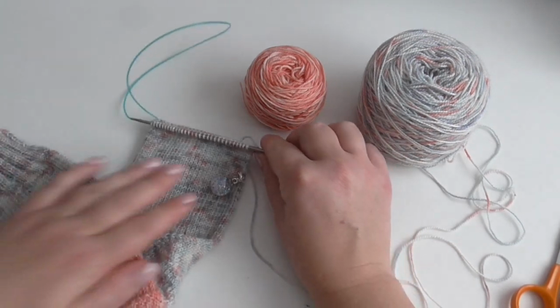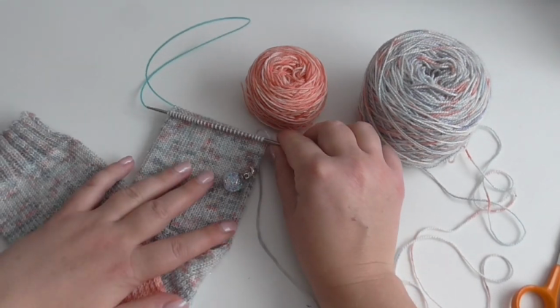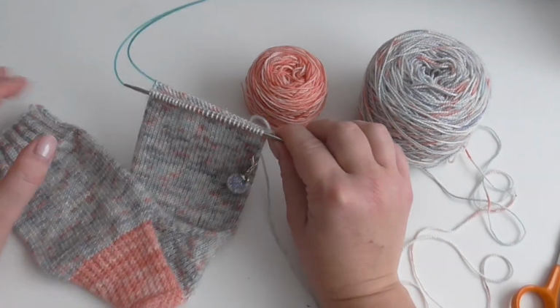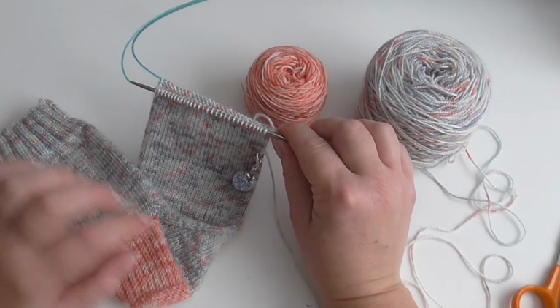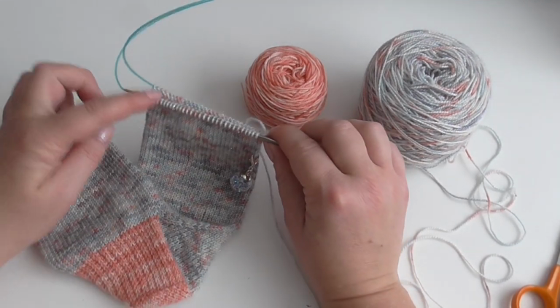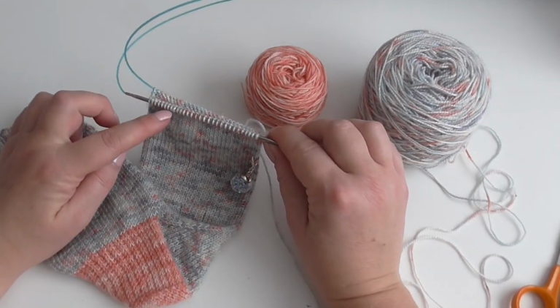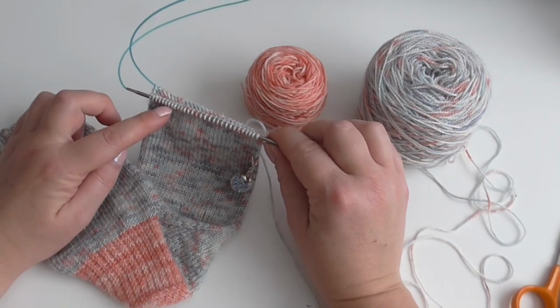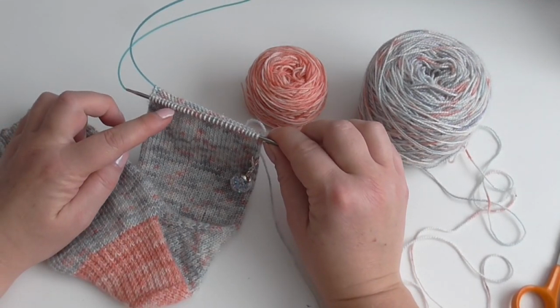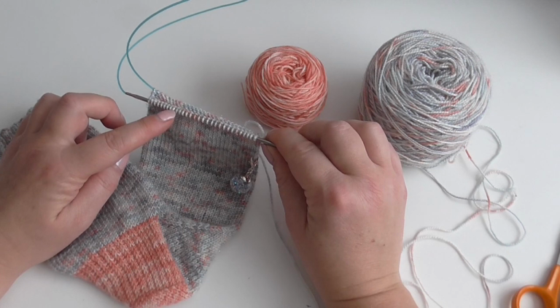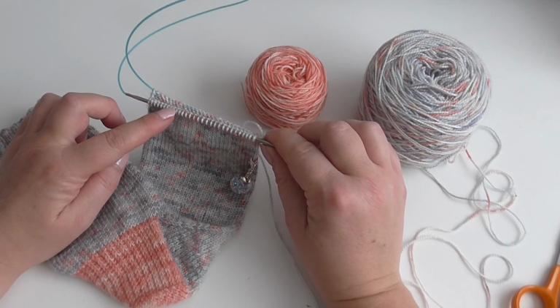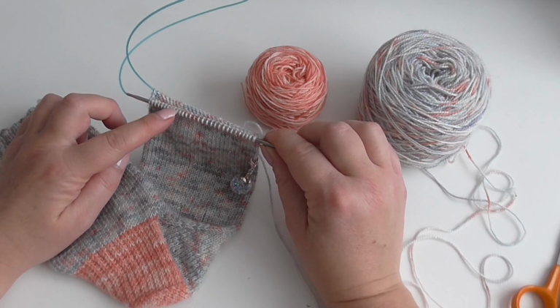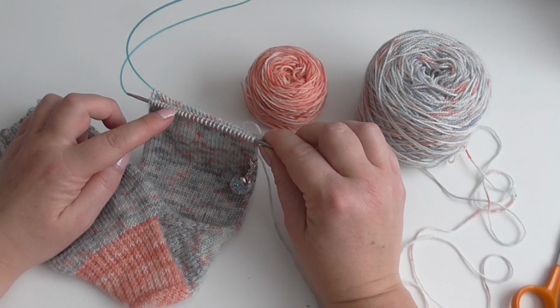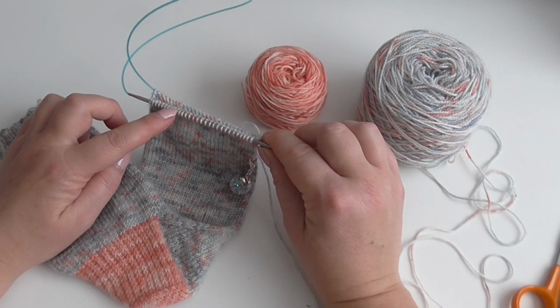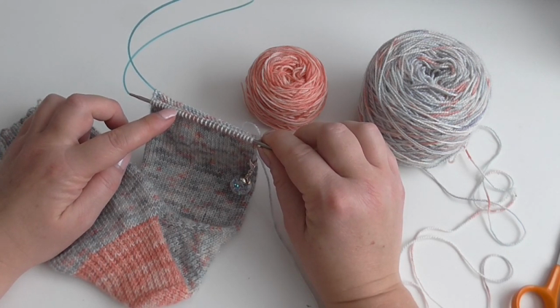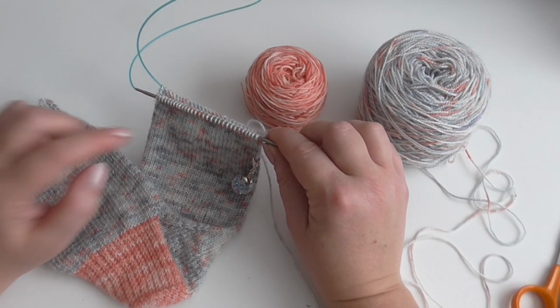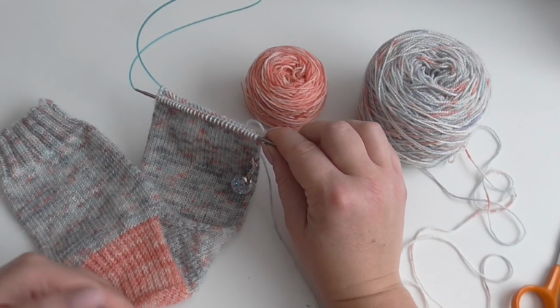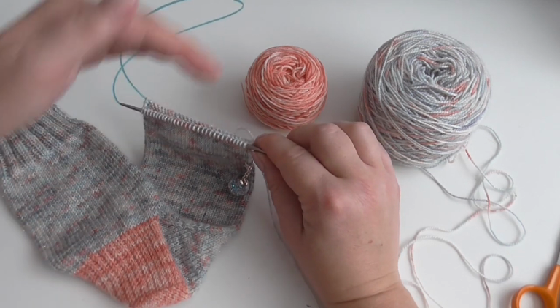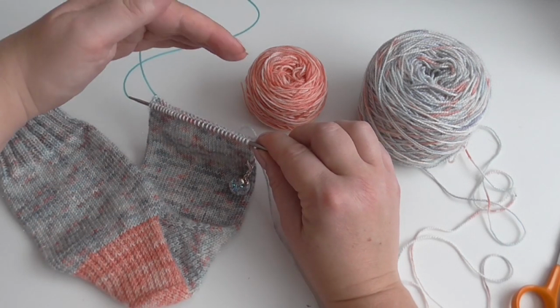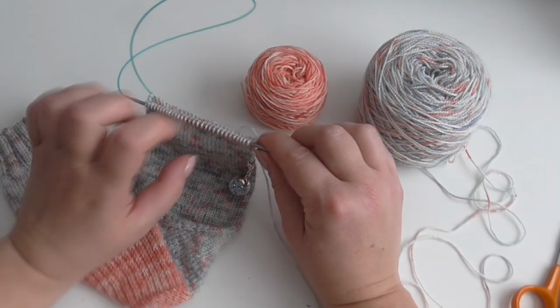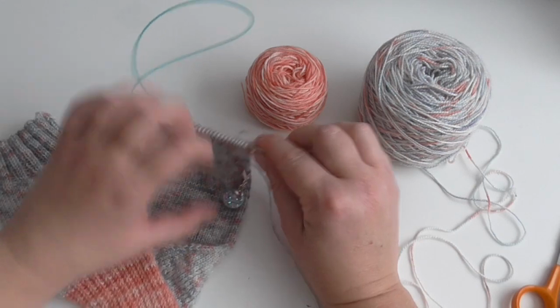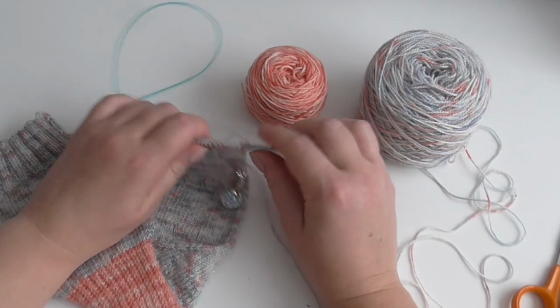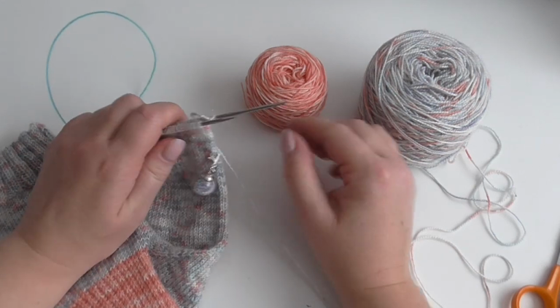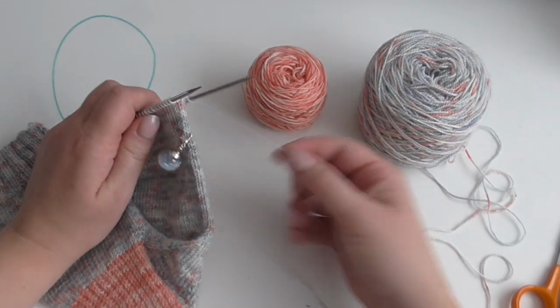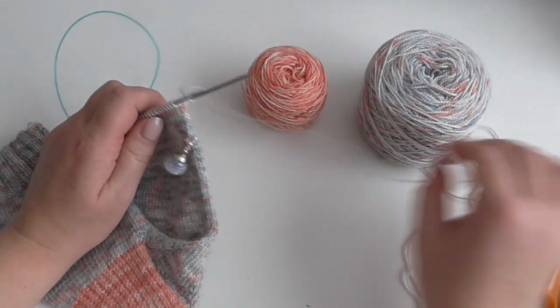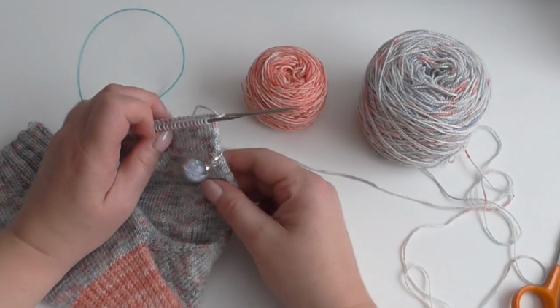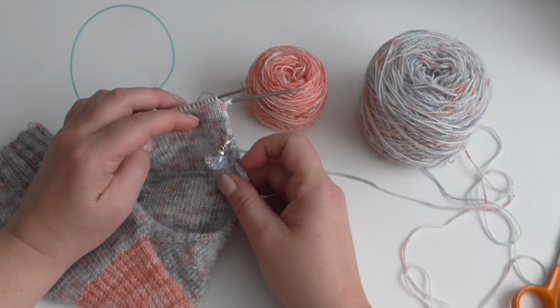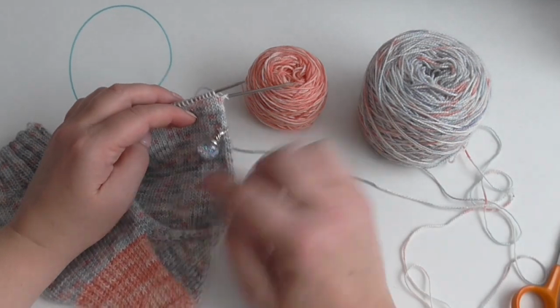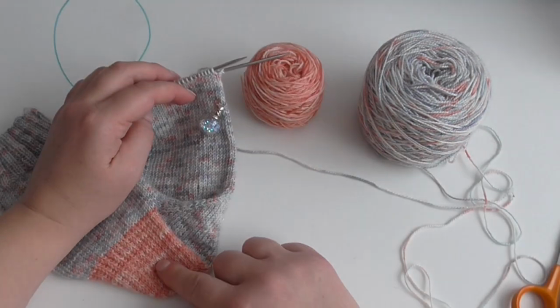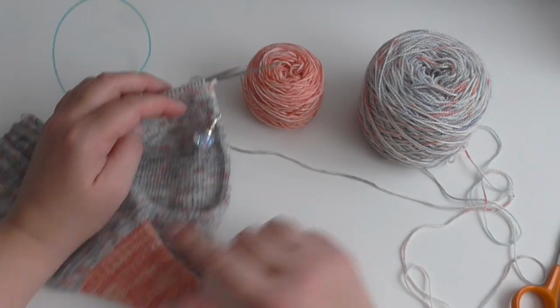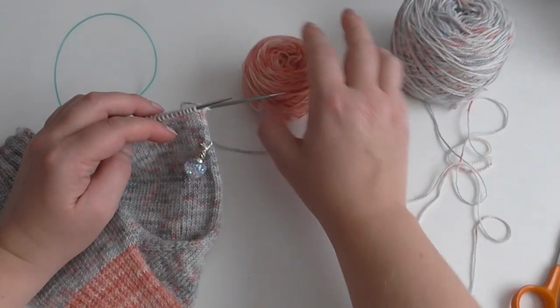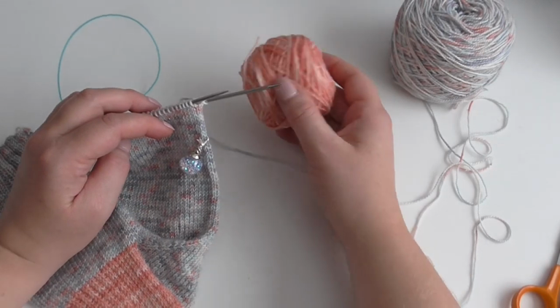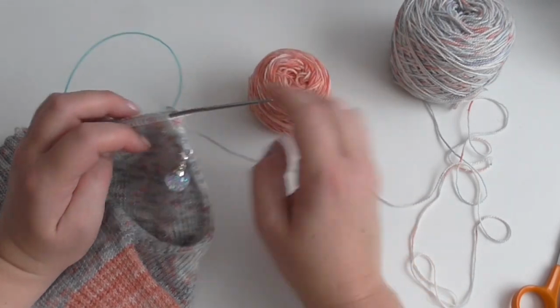So you were supposed to knit to one and a half inches short of the length of your full foot length, measured from the back of your heel to the end of your toe. I'm going to do a contrast toe as well that matches my heel in this color.